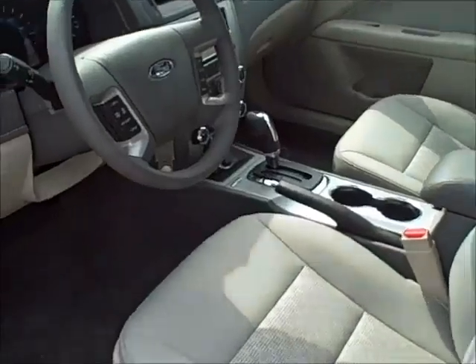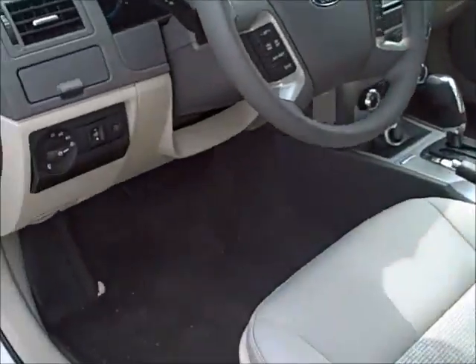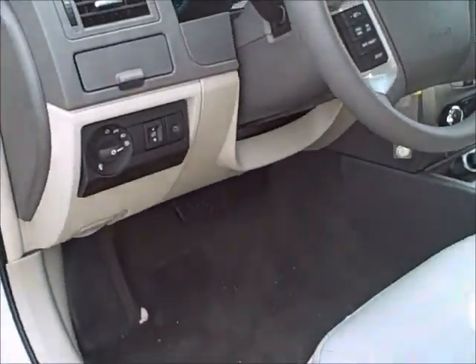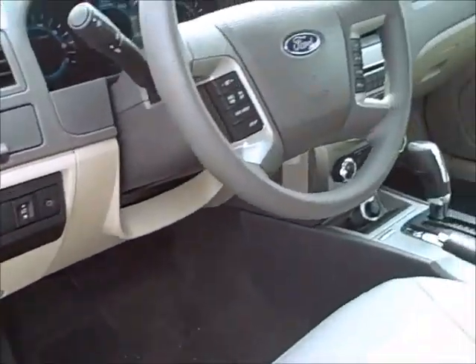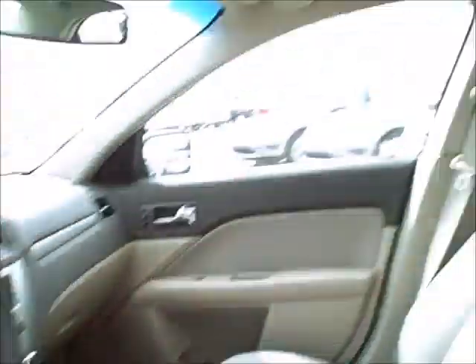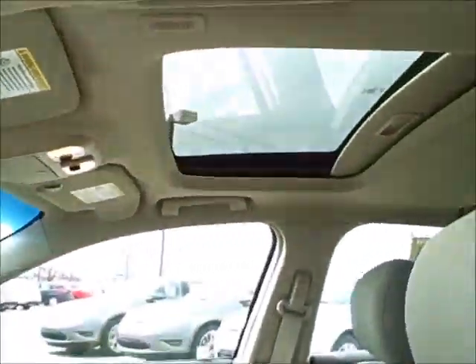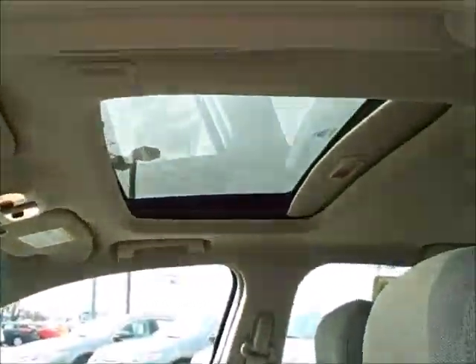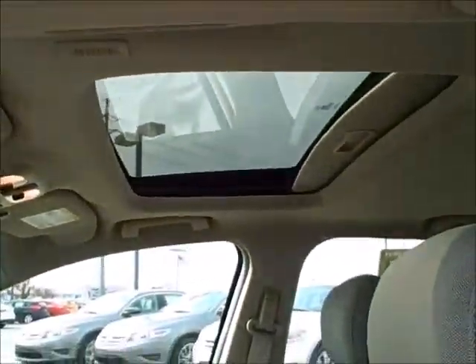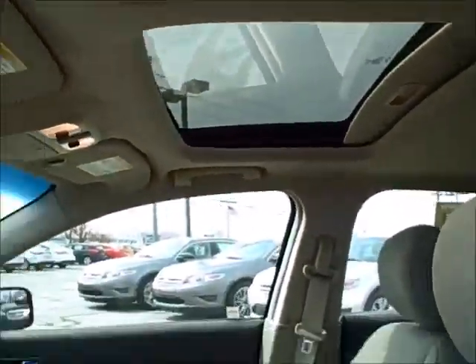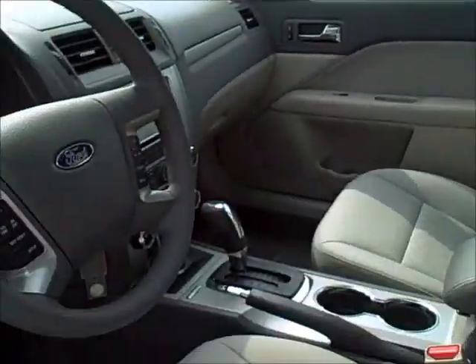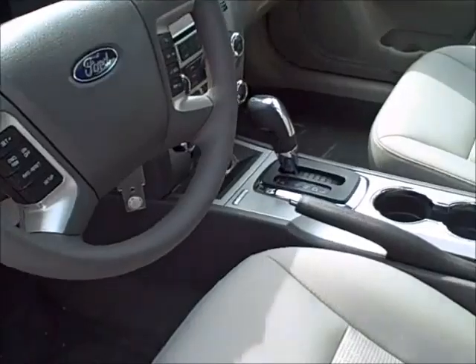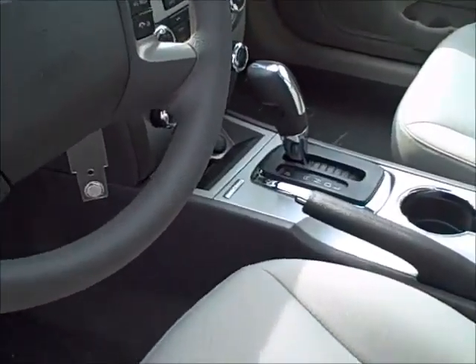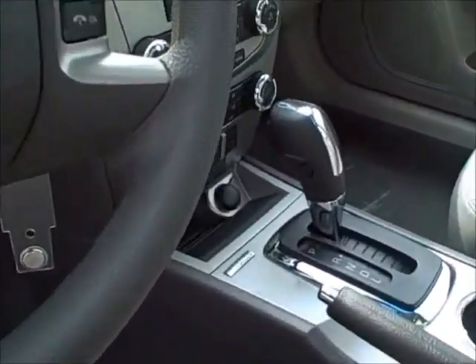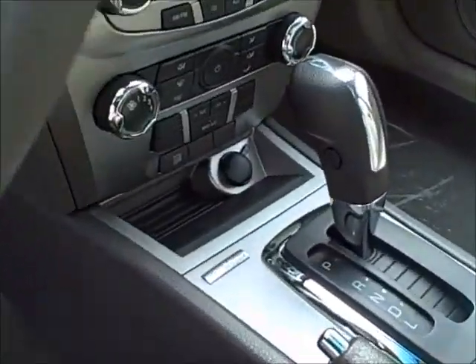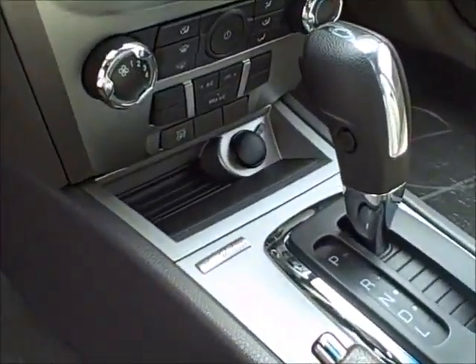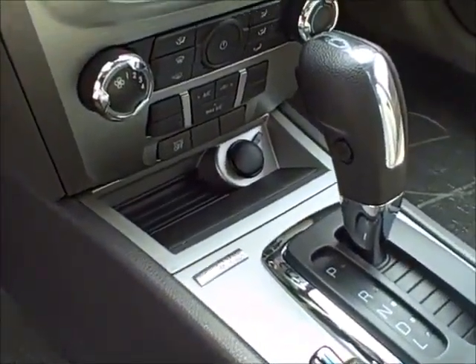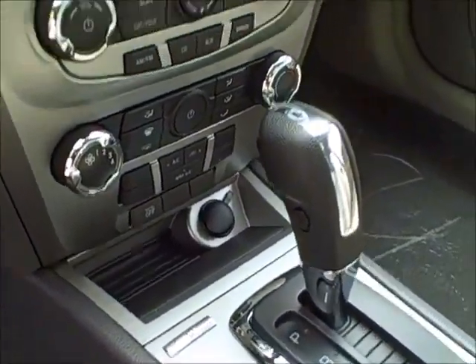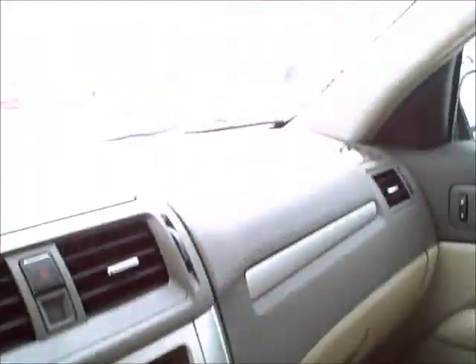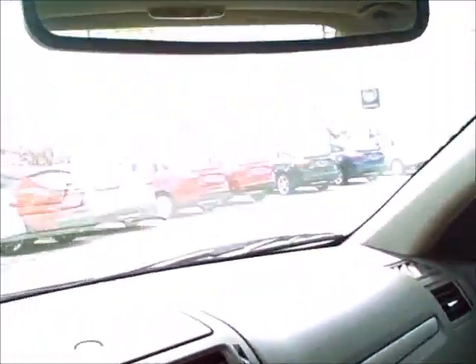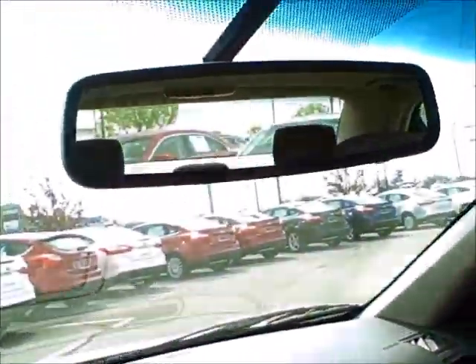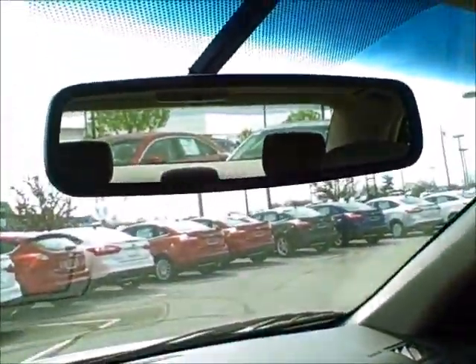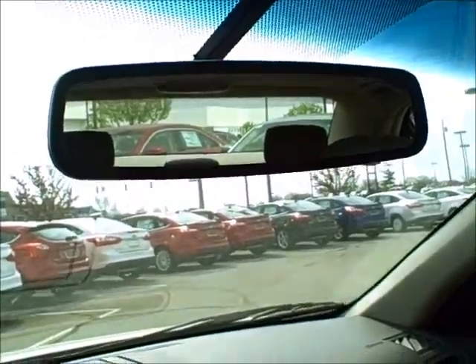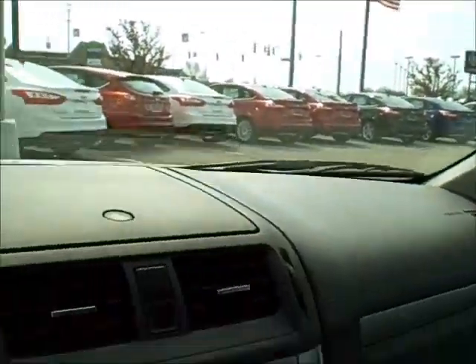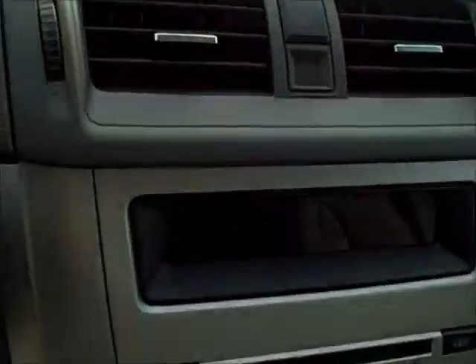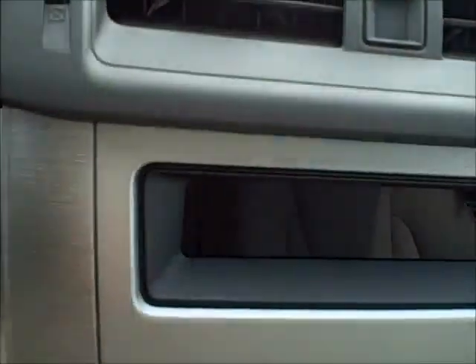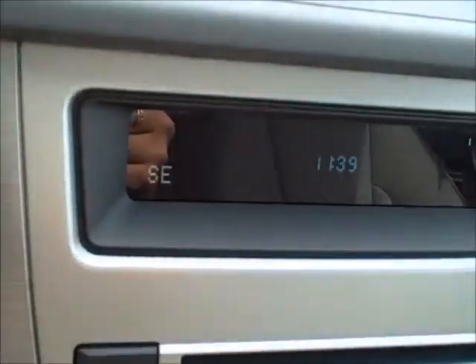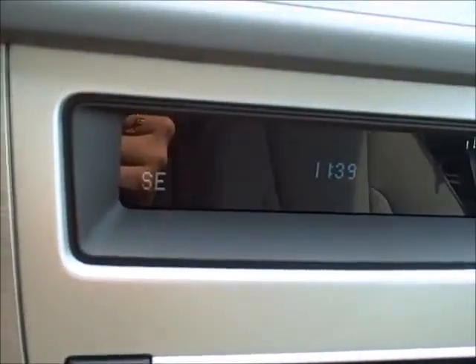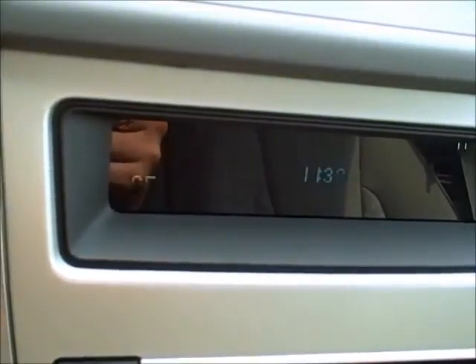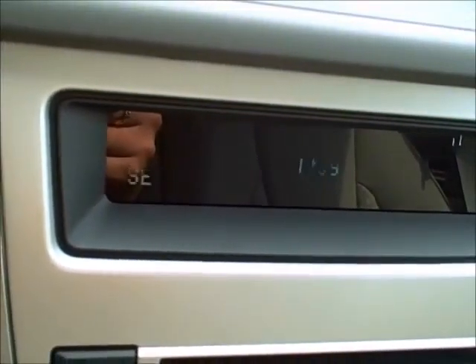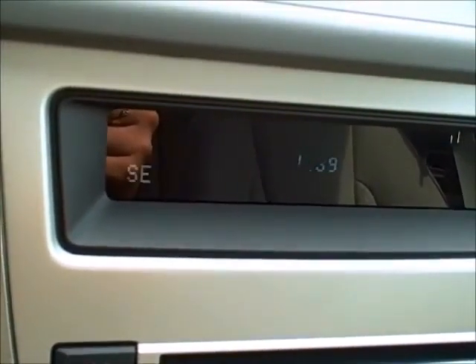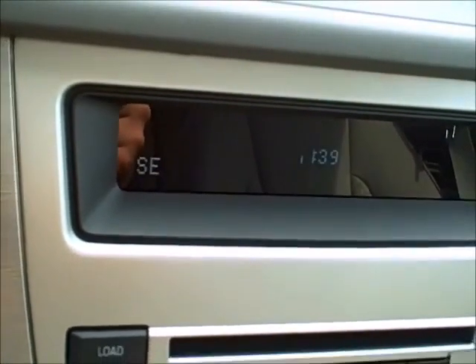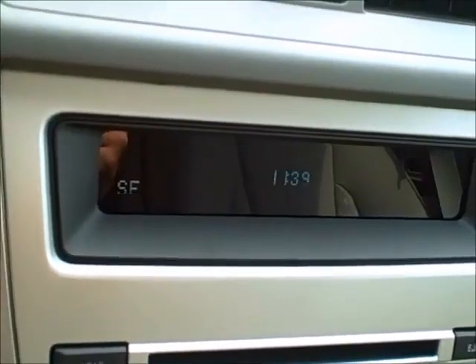With that sun and sync package, you do have the sunroof up top and sync for the Bluetooth, as well as an auto-dimming mirror up top and the compass that's built right on the front of the dash there.